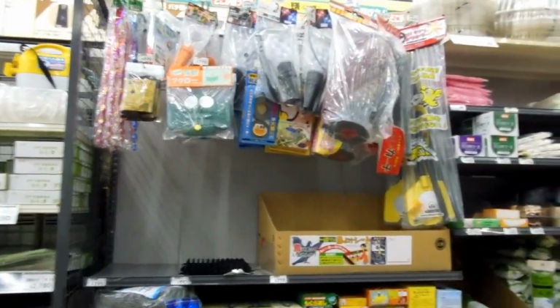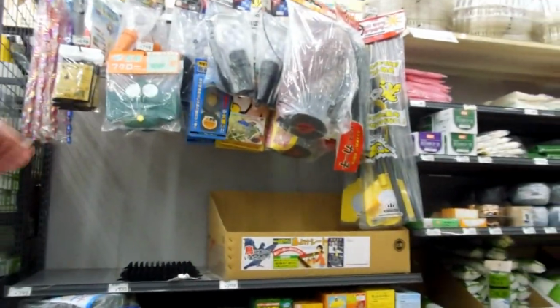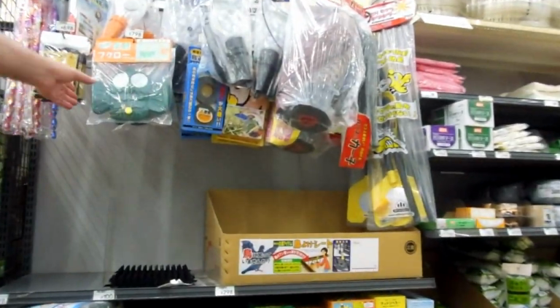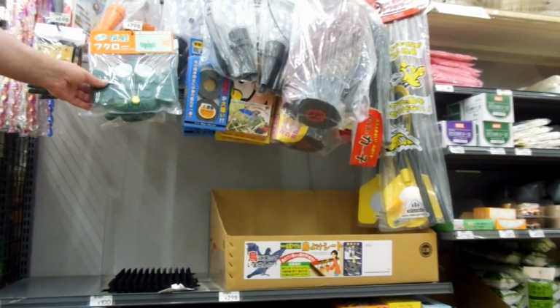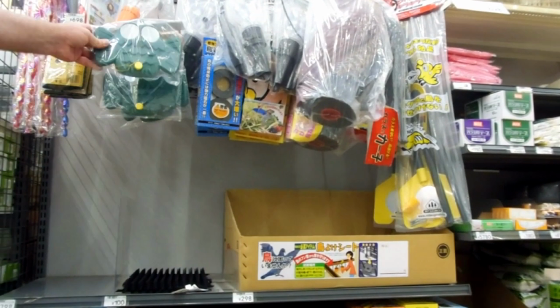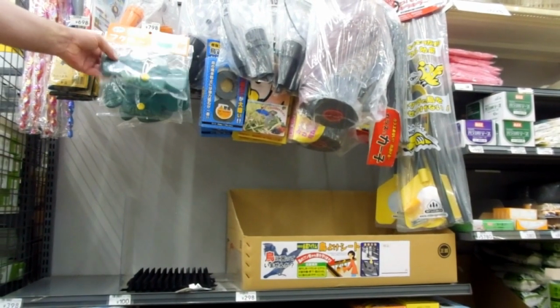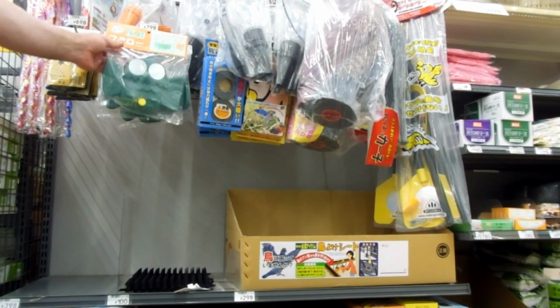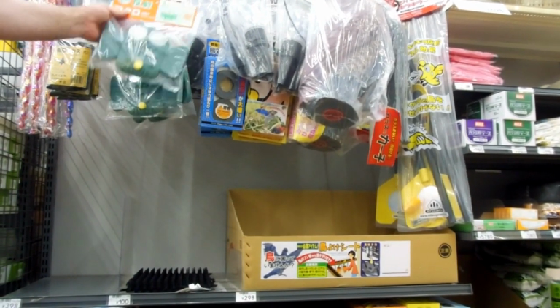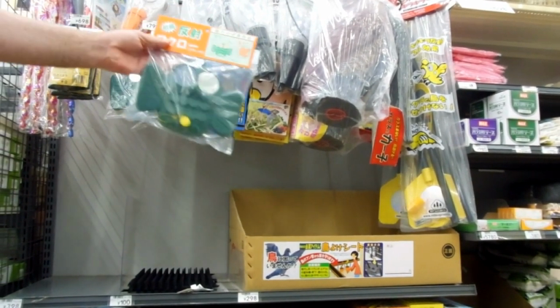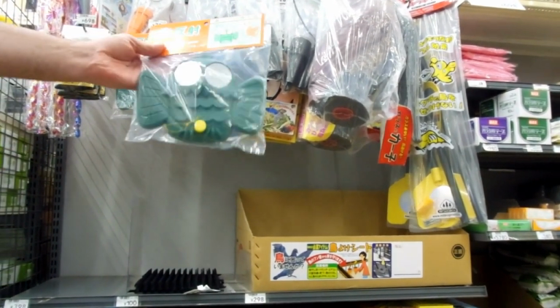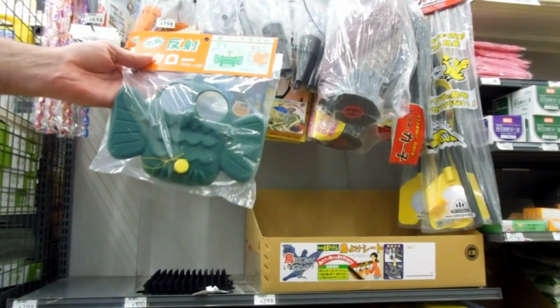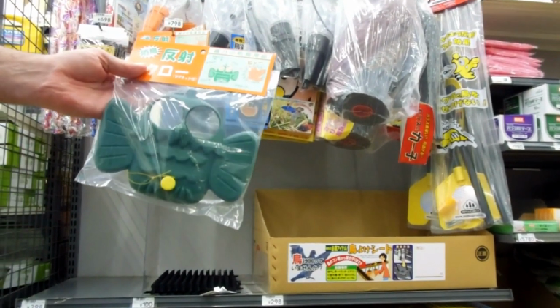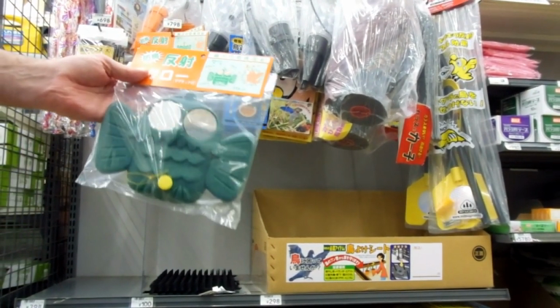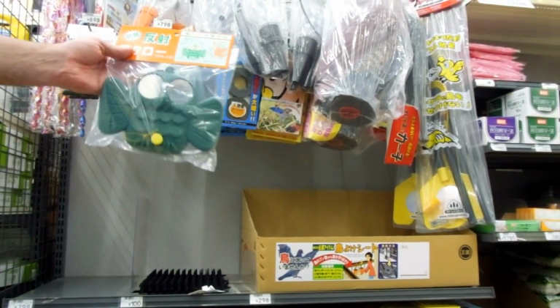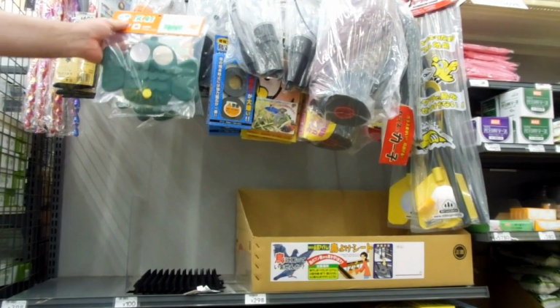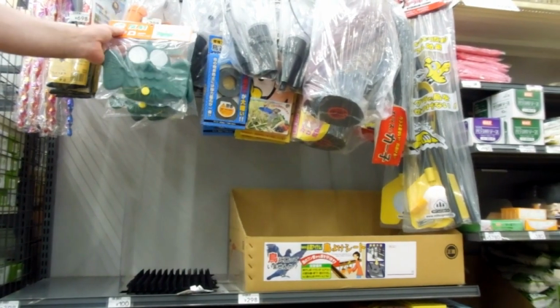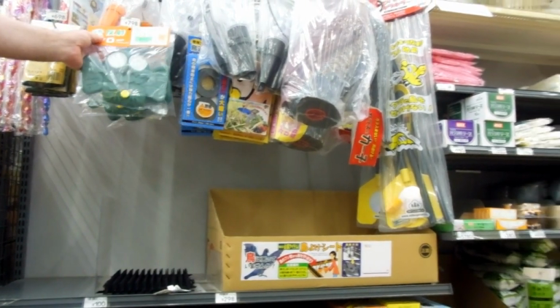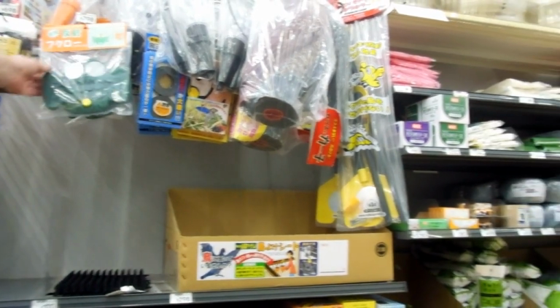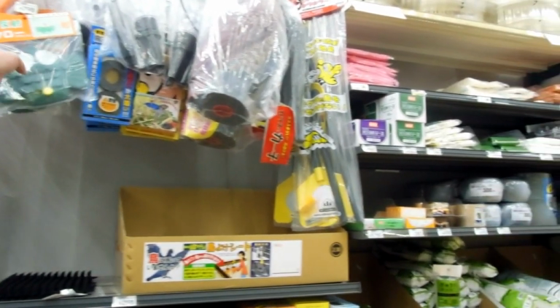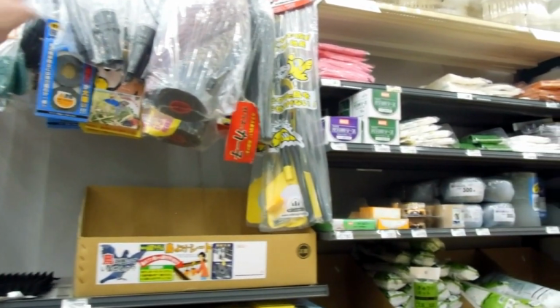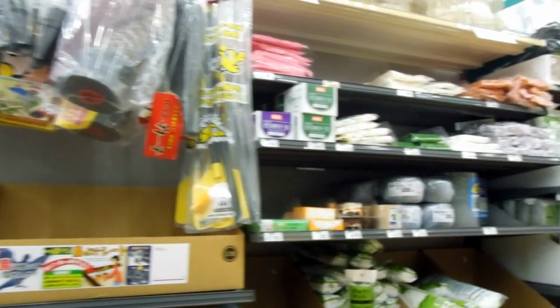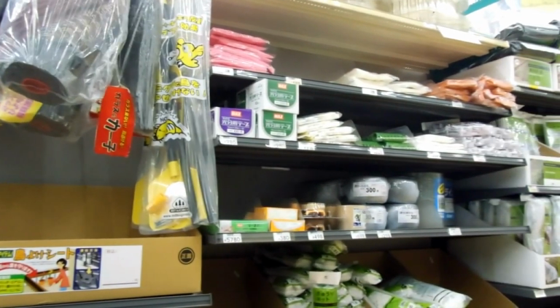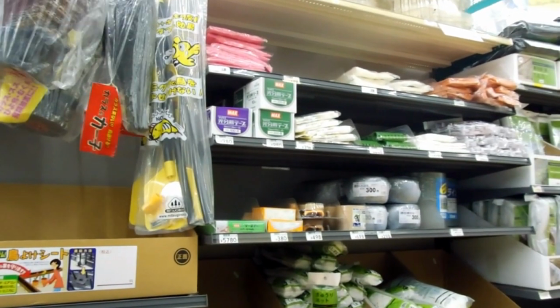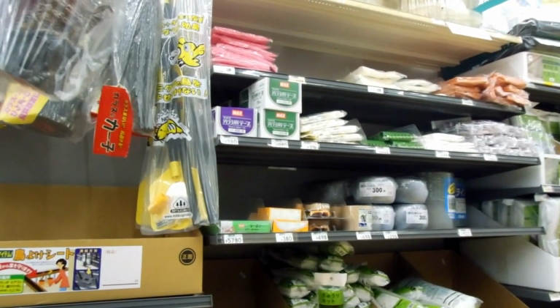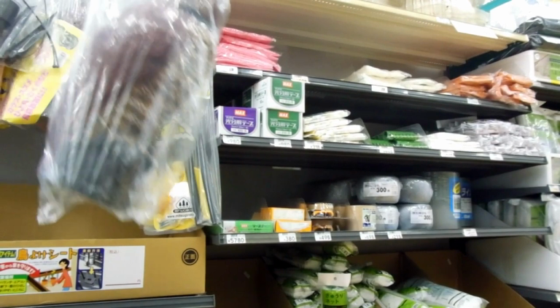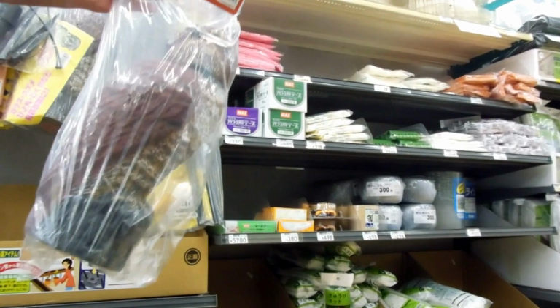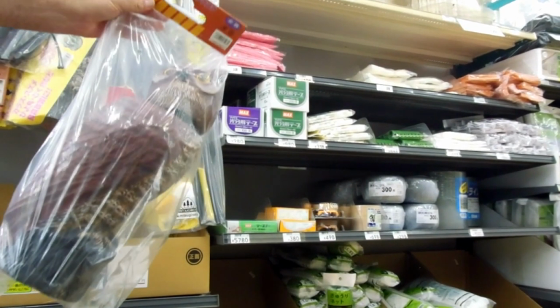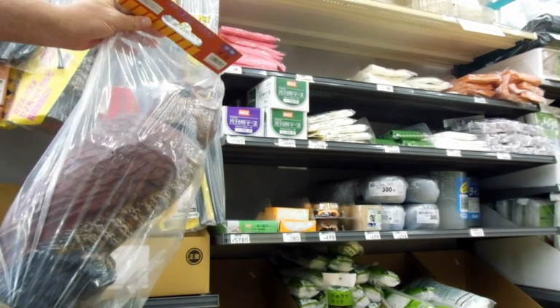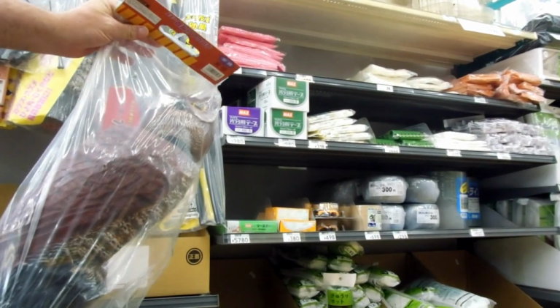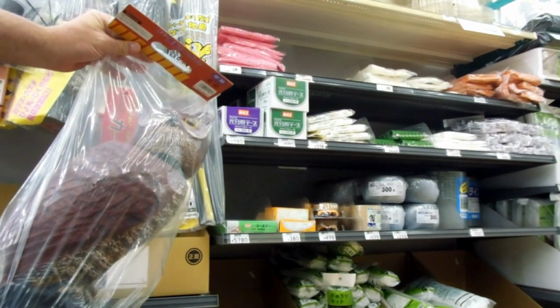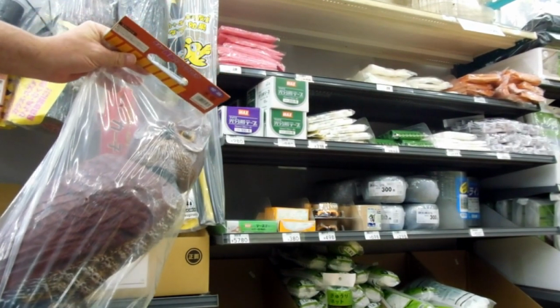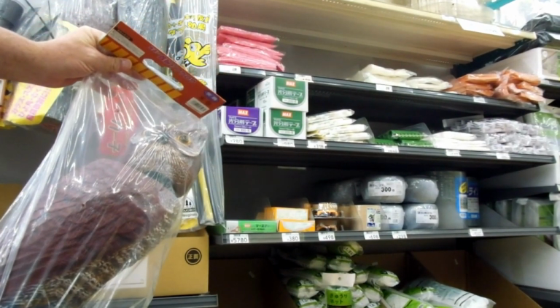All farming stuff. More scare-the-crows-away stuff. And a big owl.